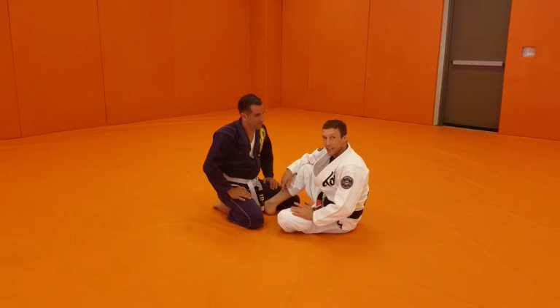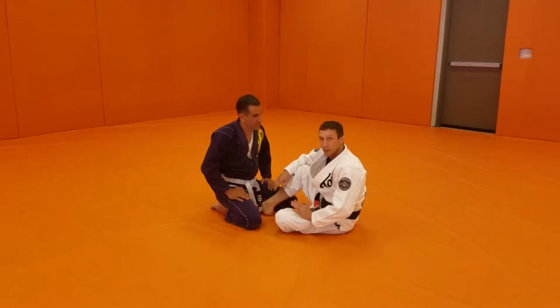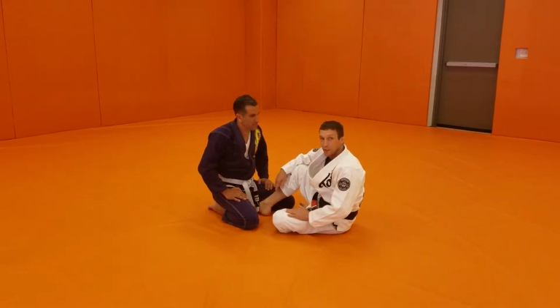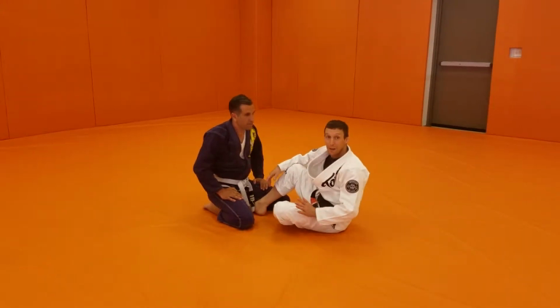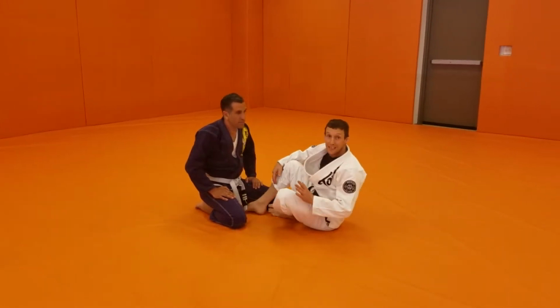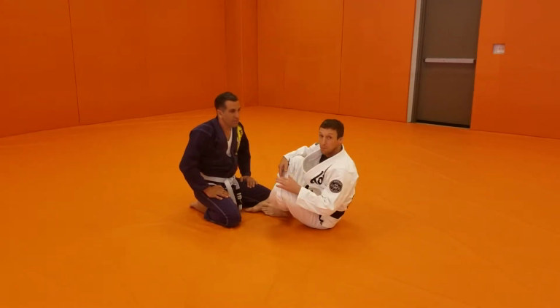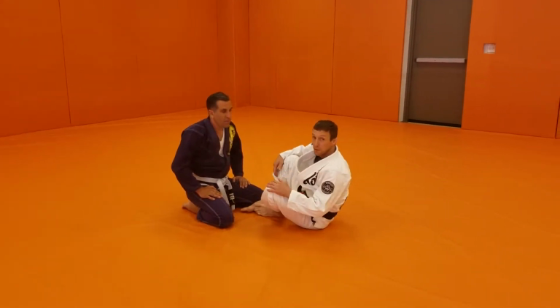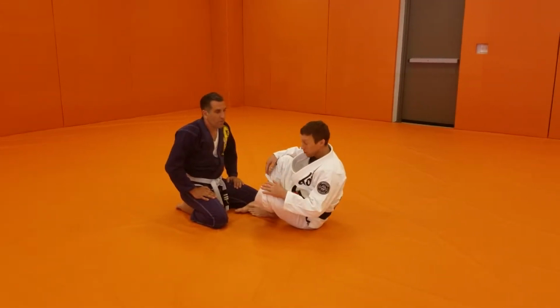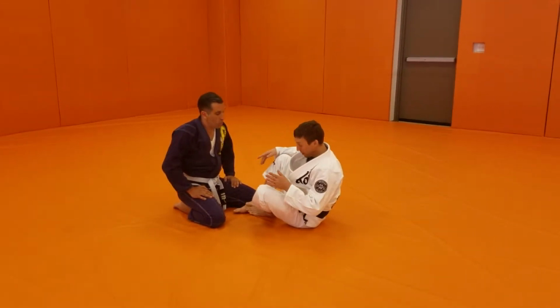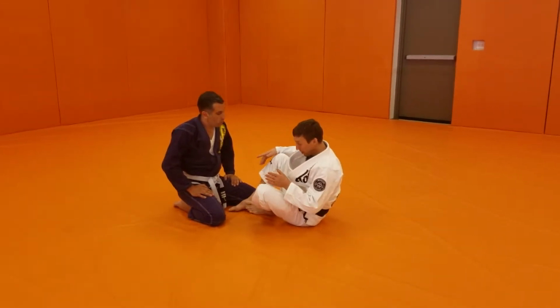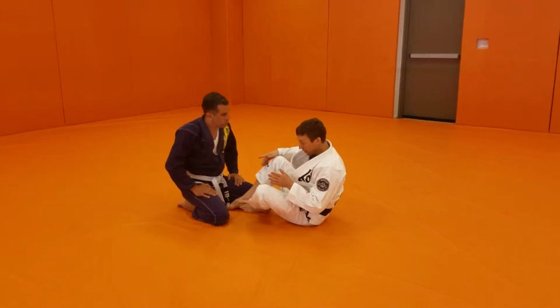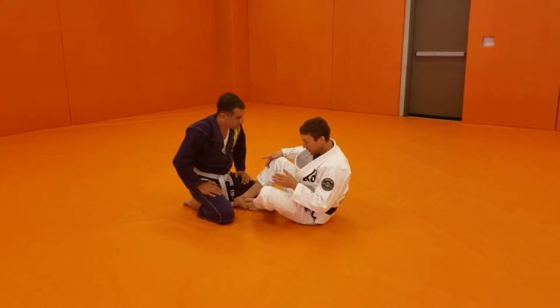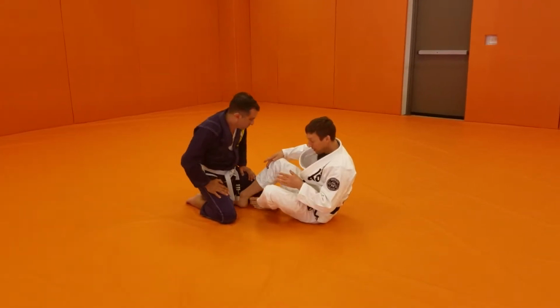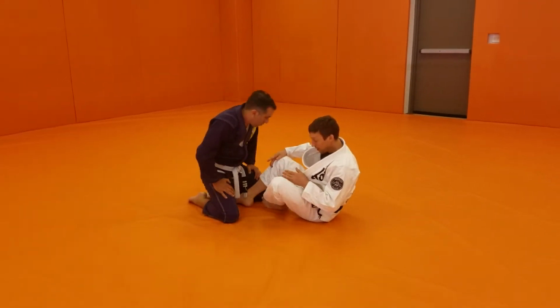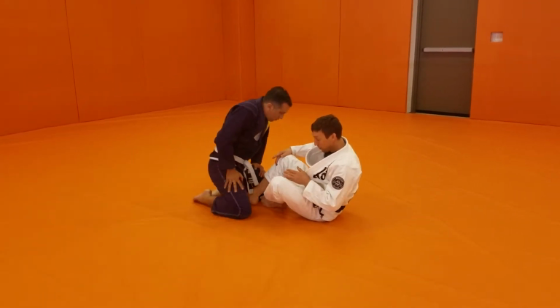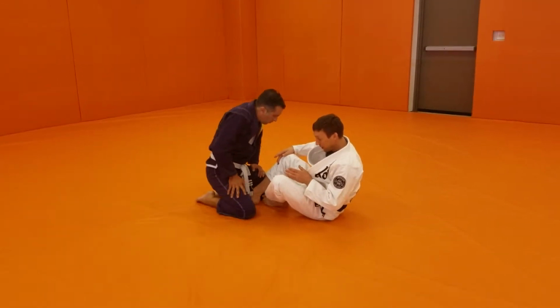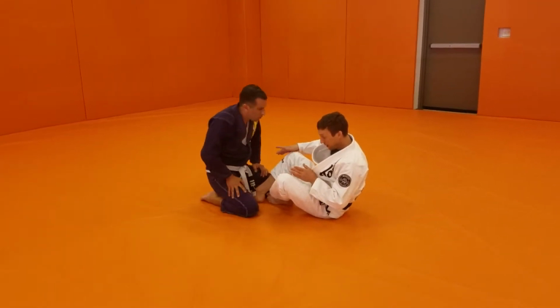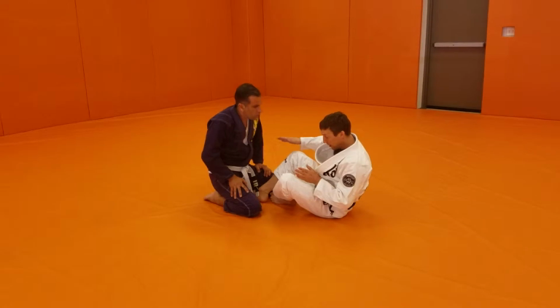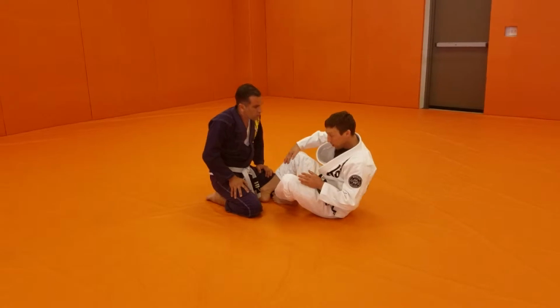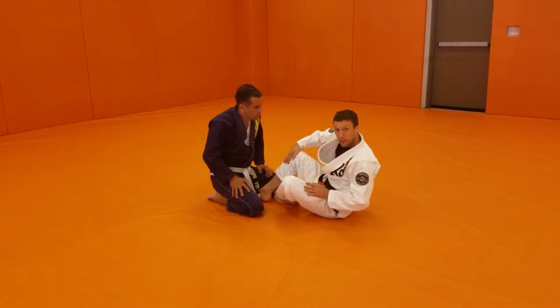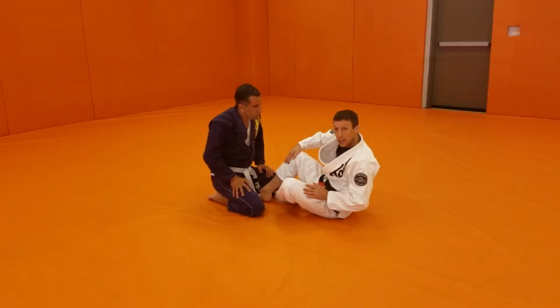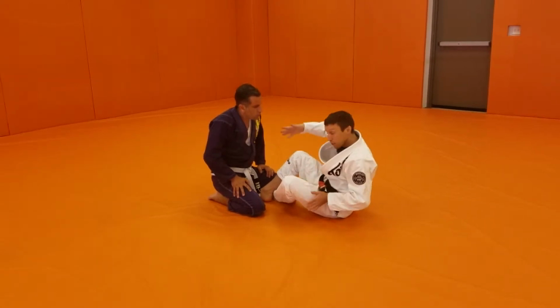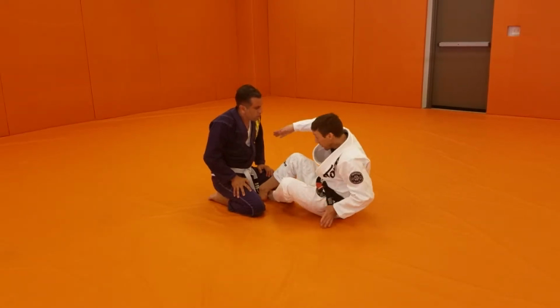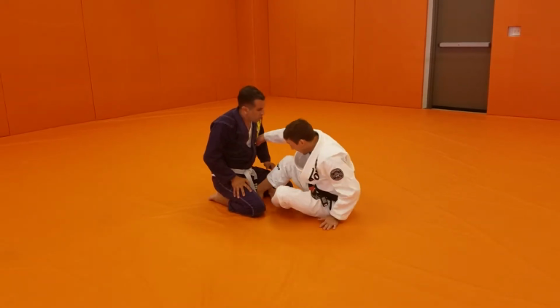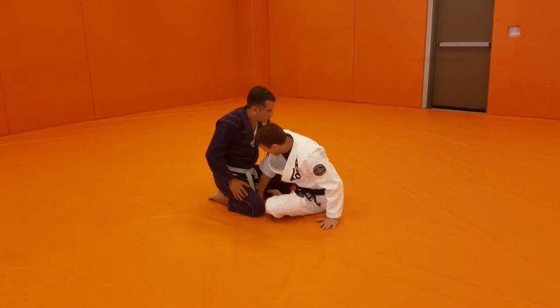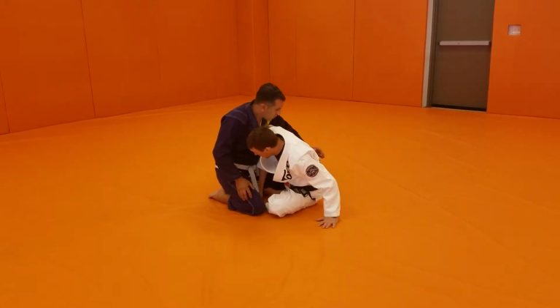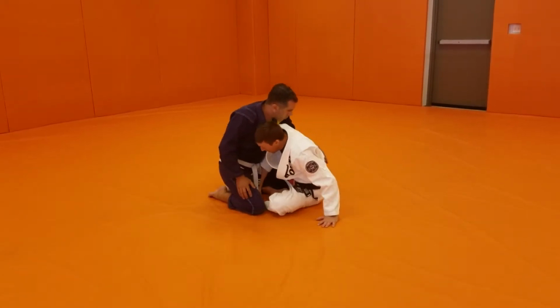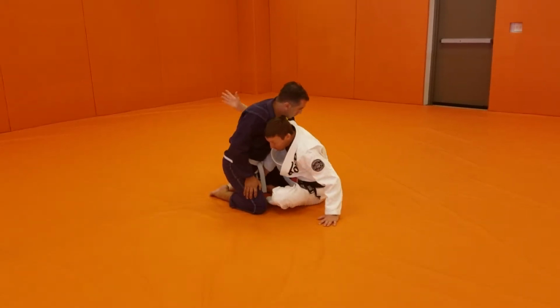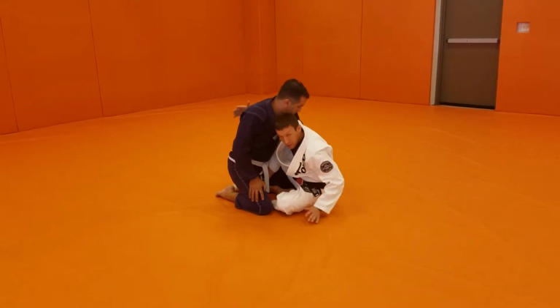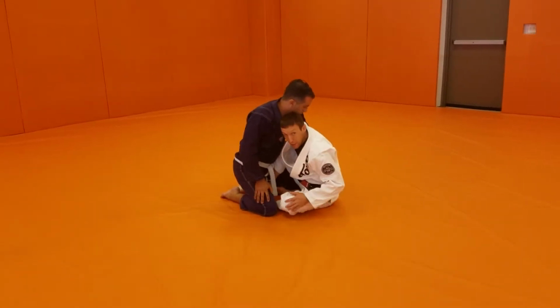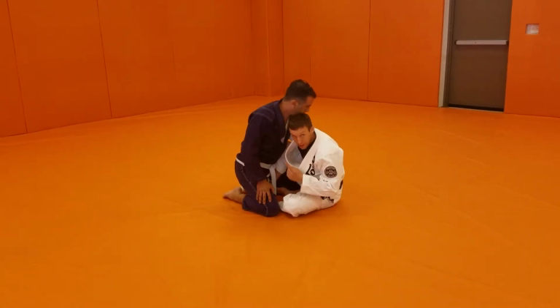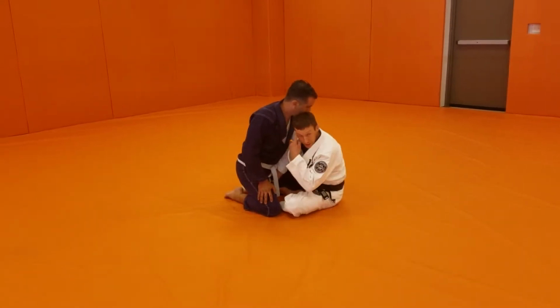Hey guys, we are going to do a basic butterfly sweep here. My feet go inside, one foot inside the other. Whatever leg is forward, that hand reaches underneath and gives my partner a hug.